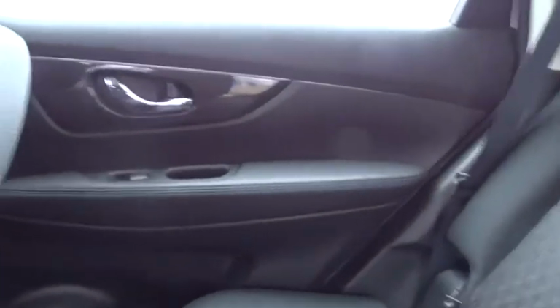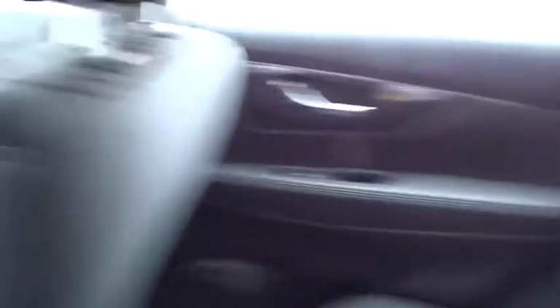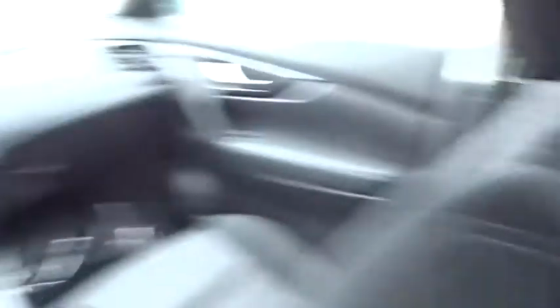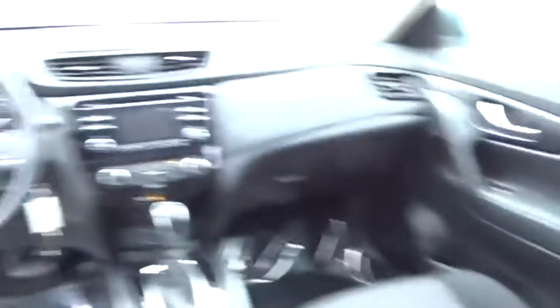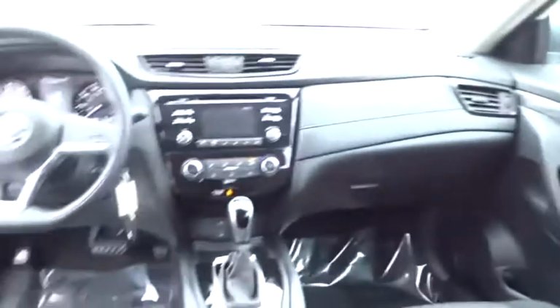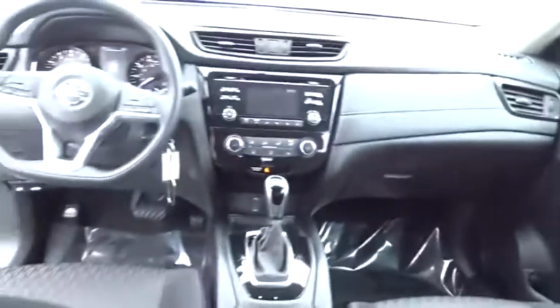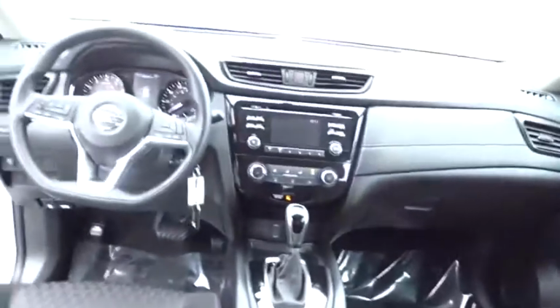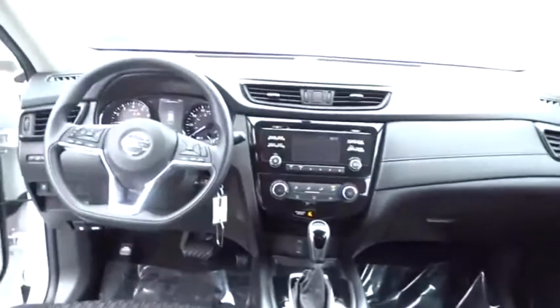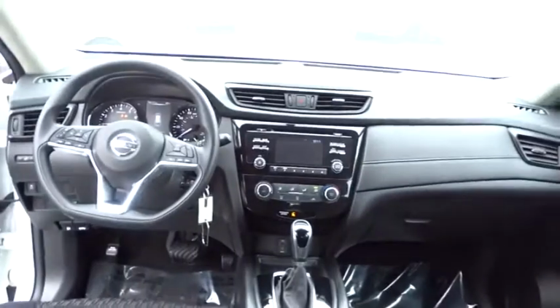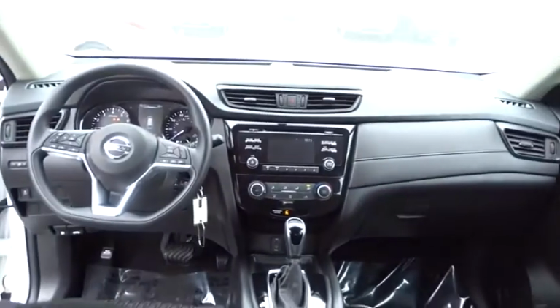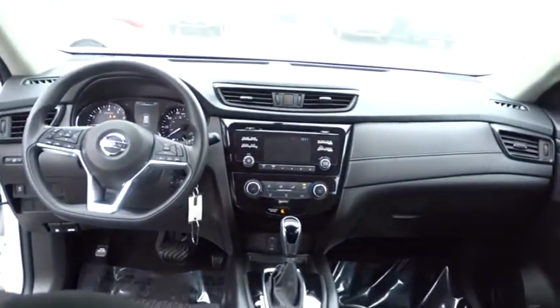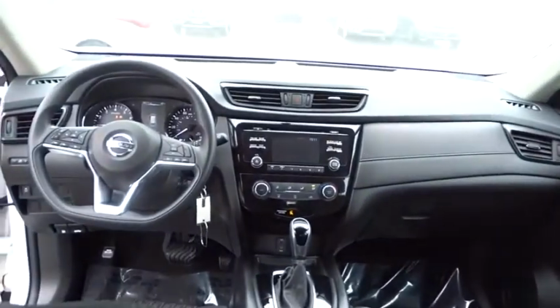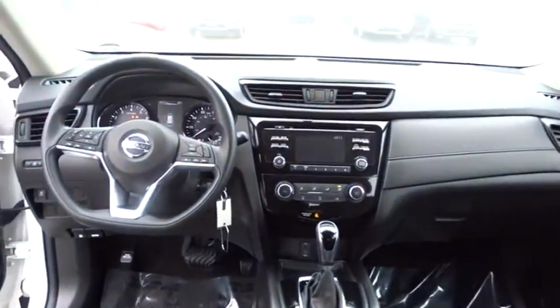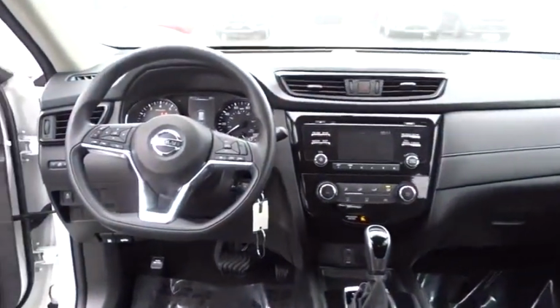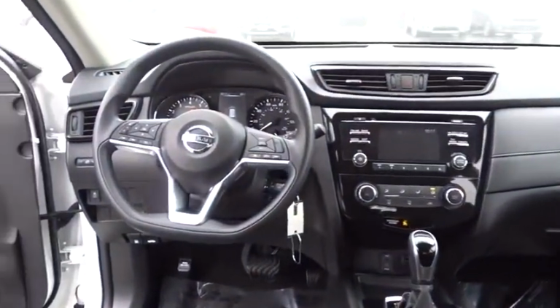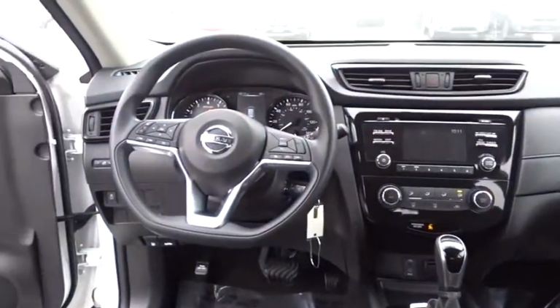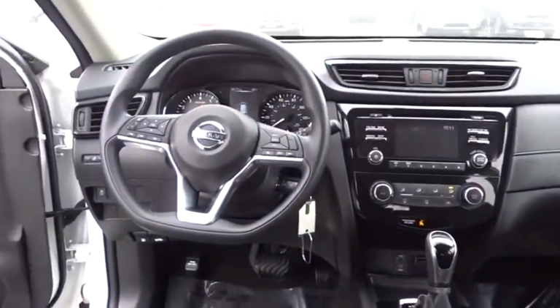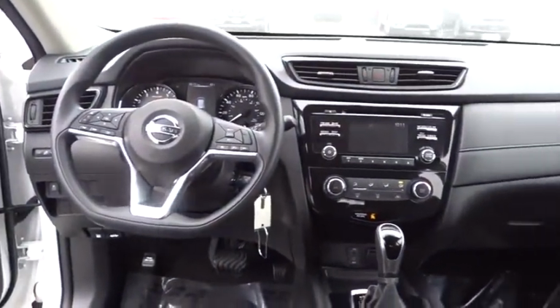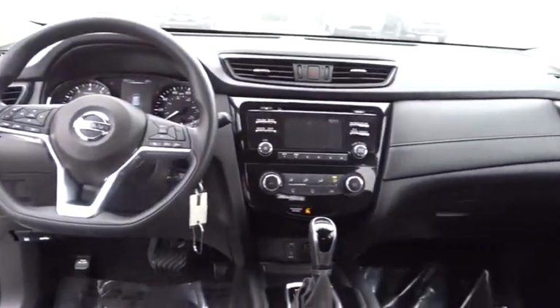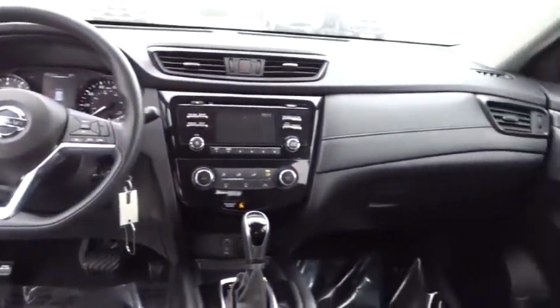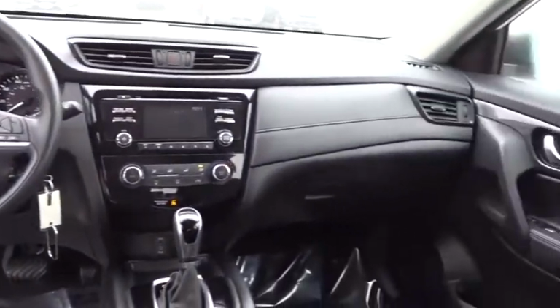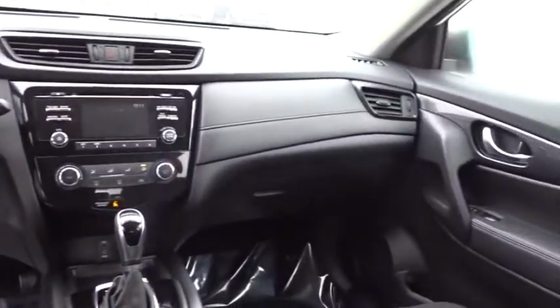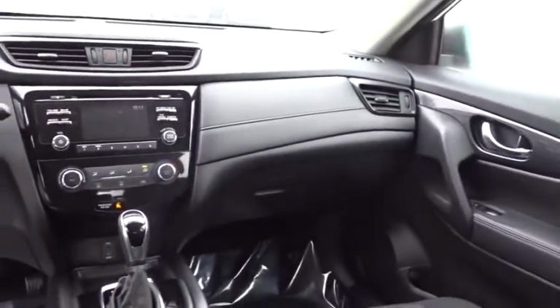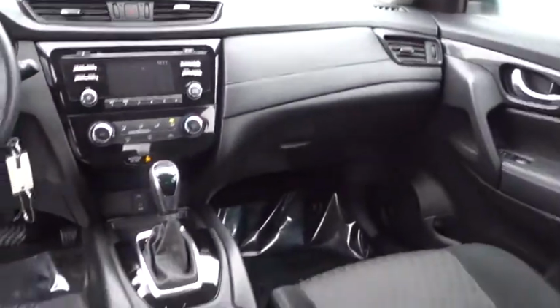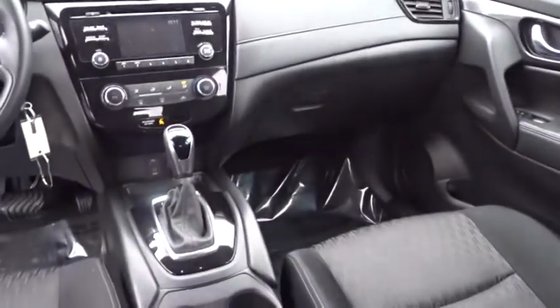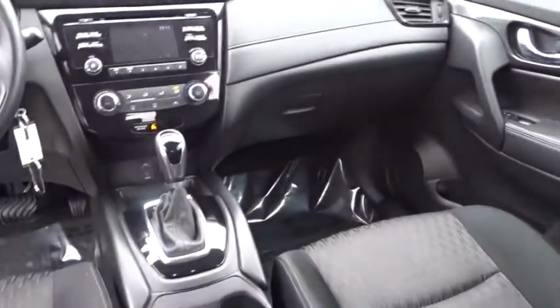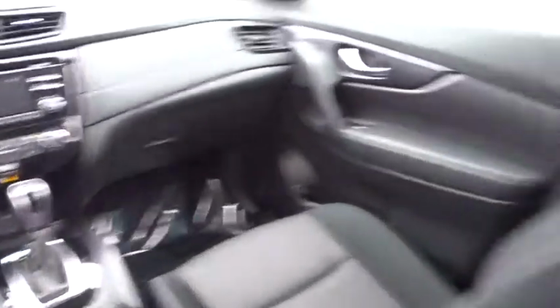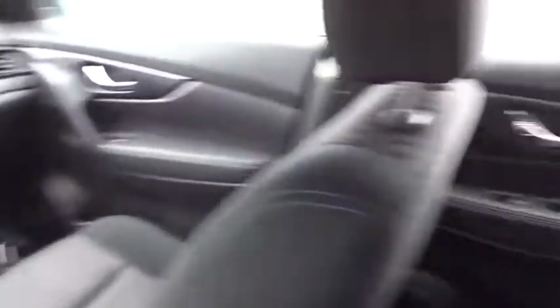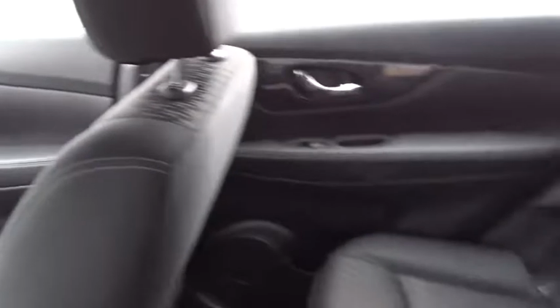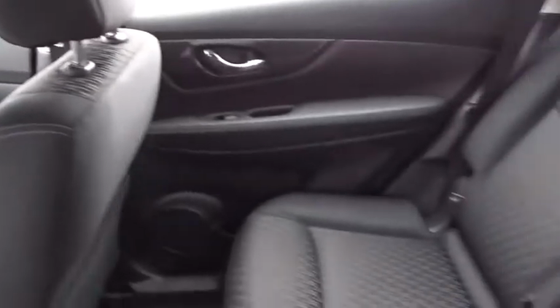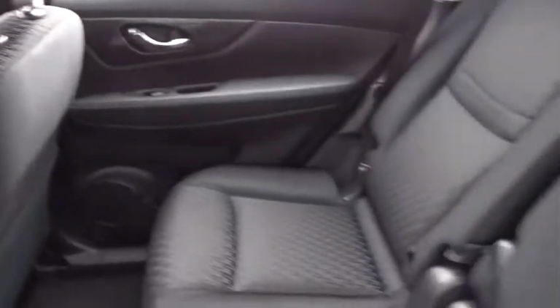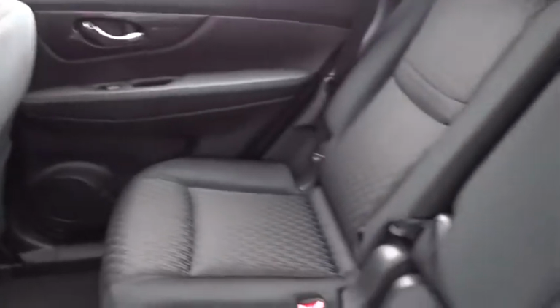Backup camera, Bluetooth, power steering, adjustable steering wheel, four-wheel disc brakes, cruise control, rear defrost, front-wheel drive.